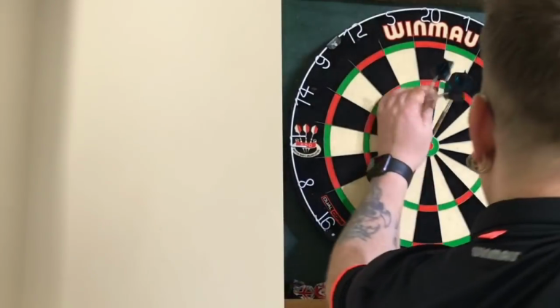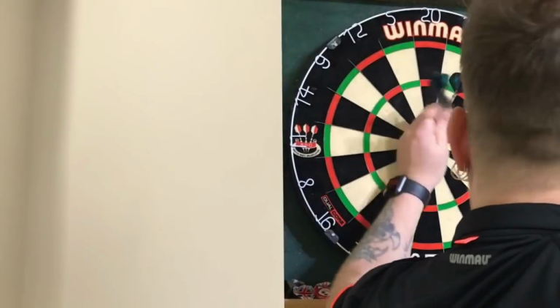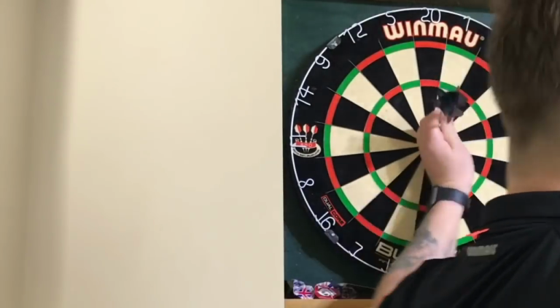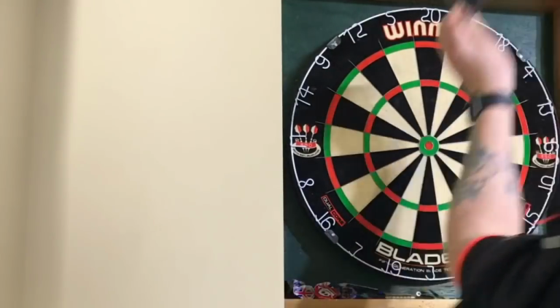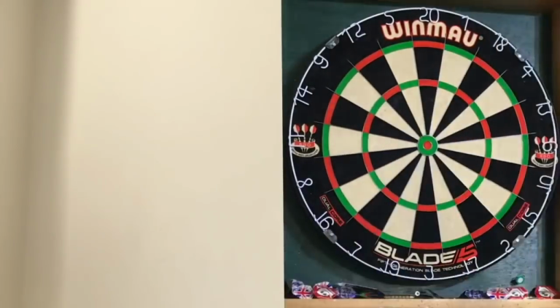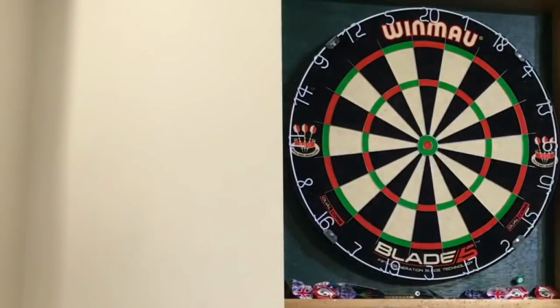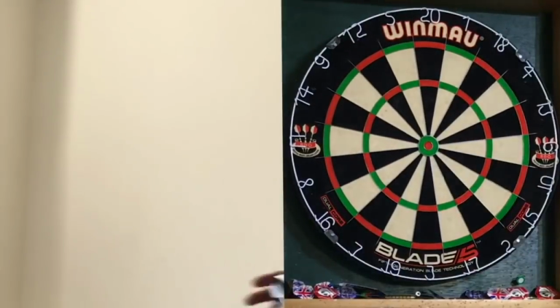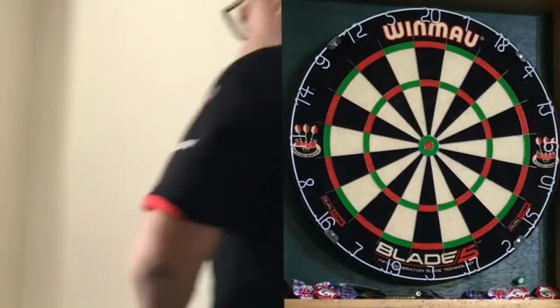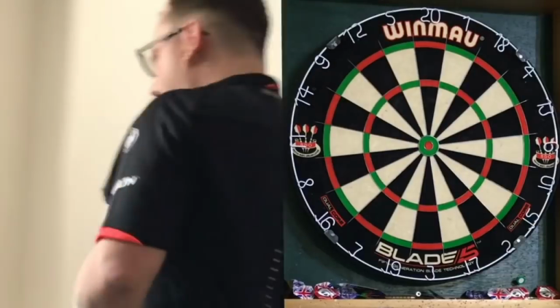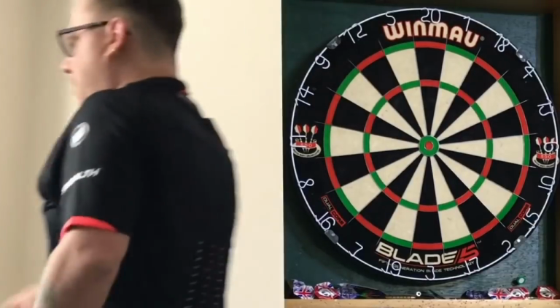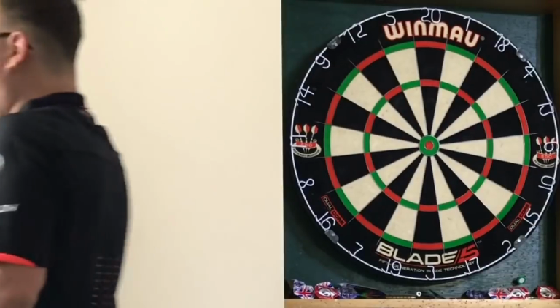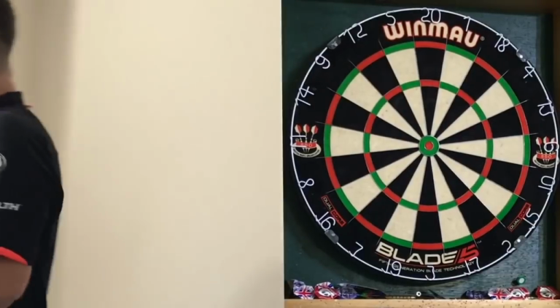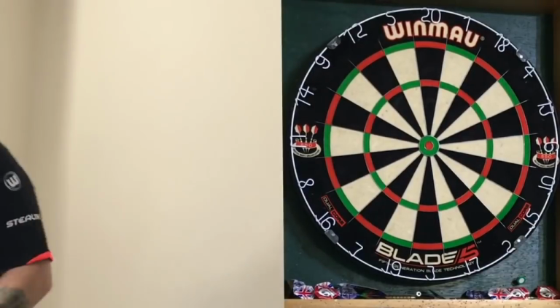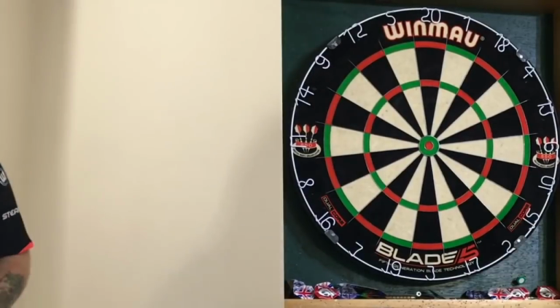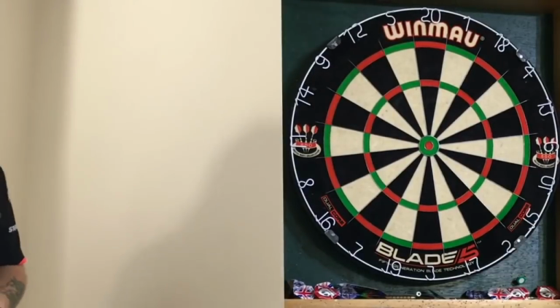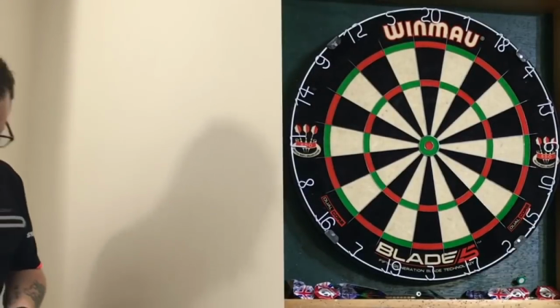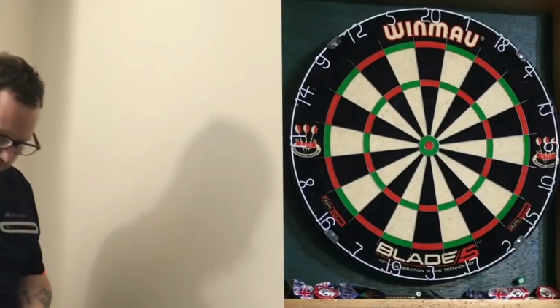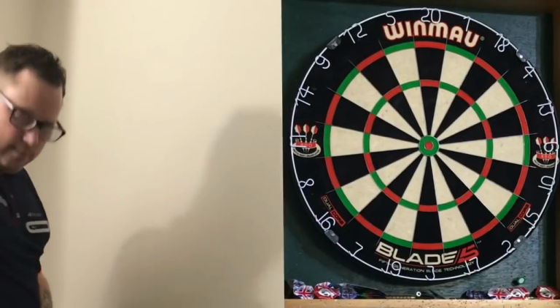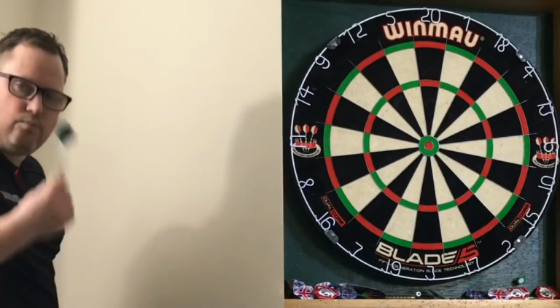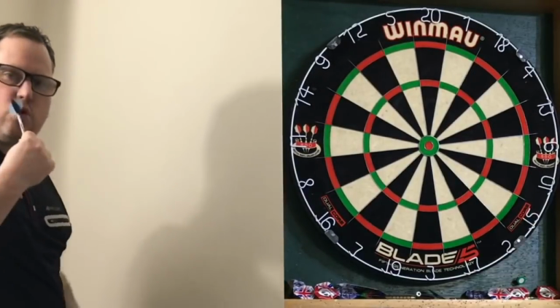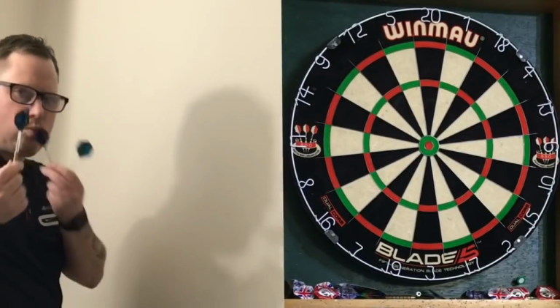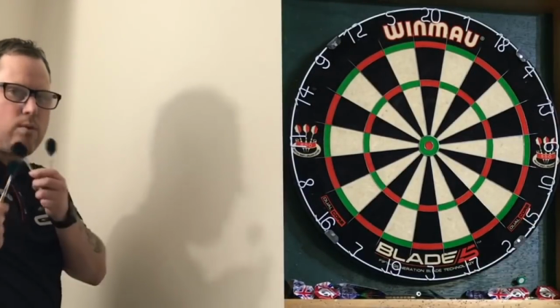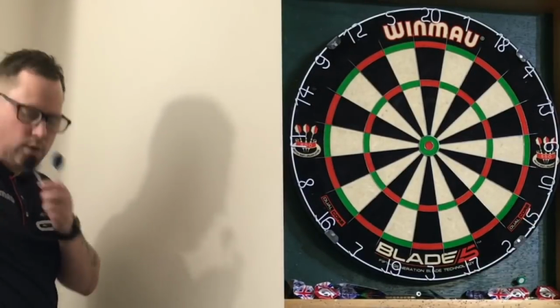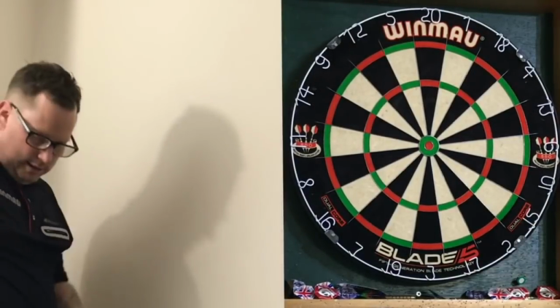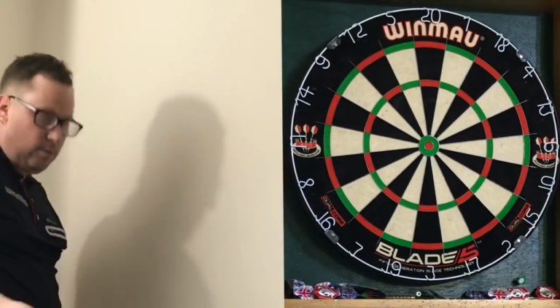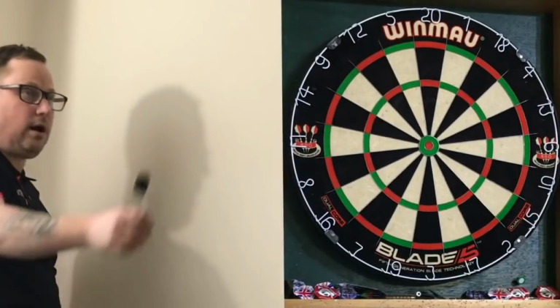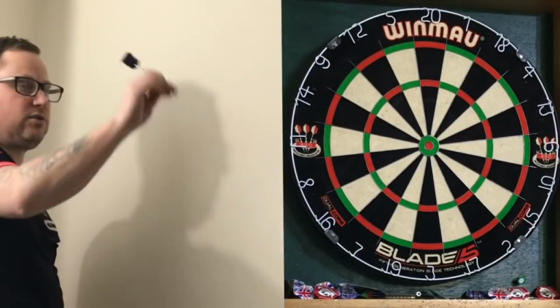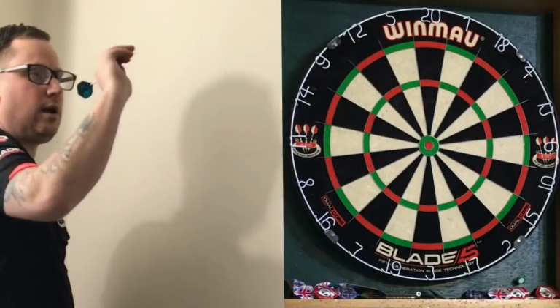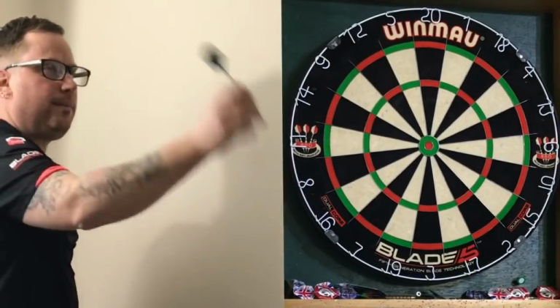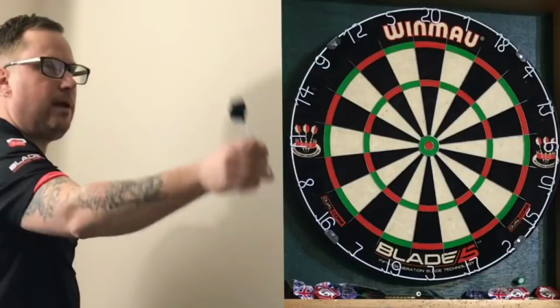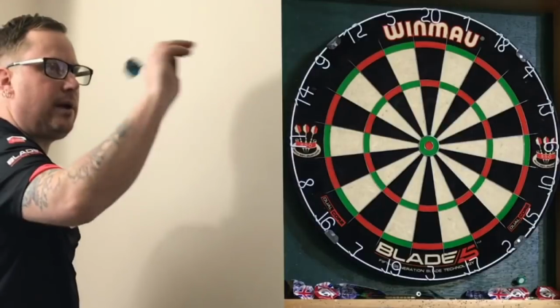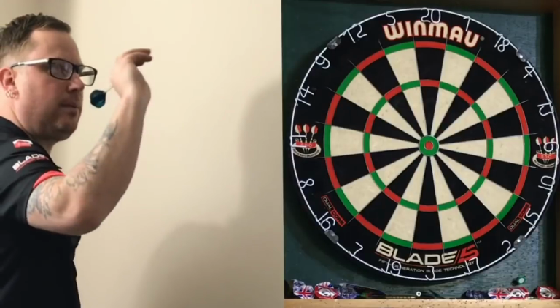So here we go. I'm going to start when the first dart hits the board and see how I get on. Just normal darts for good luck — here we go.